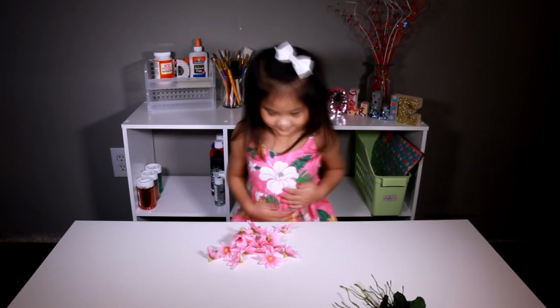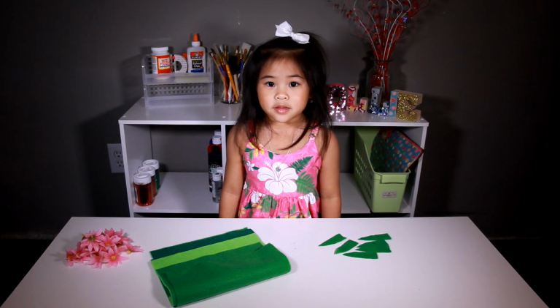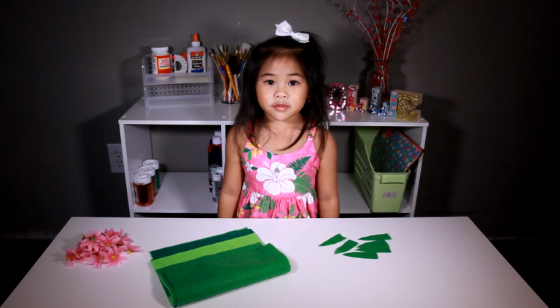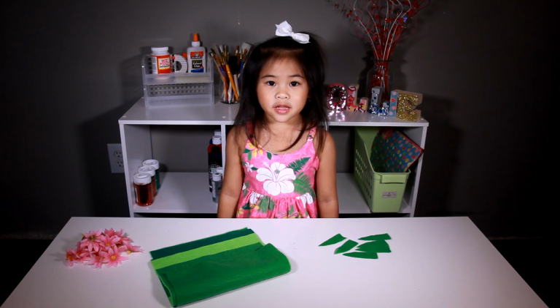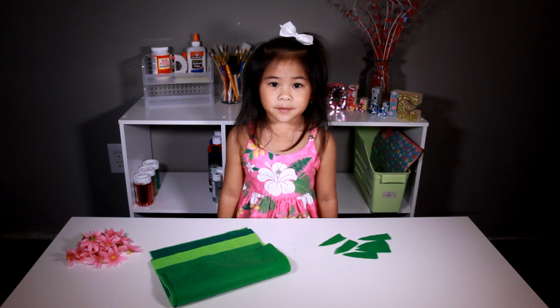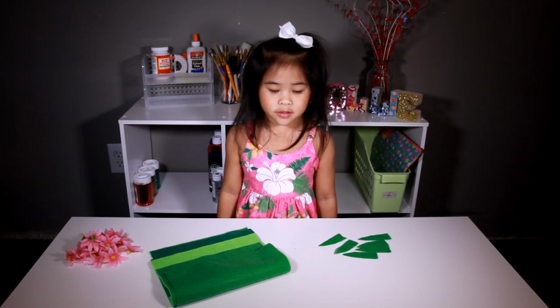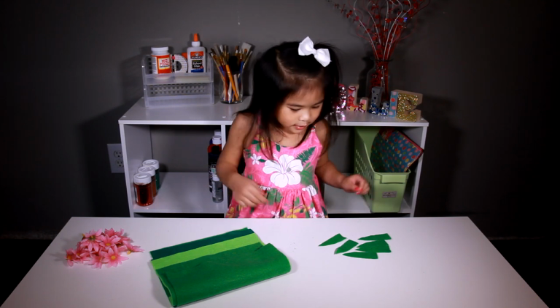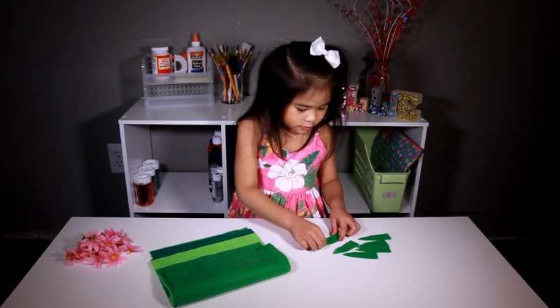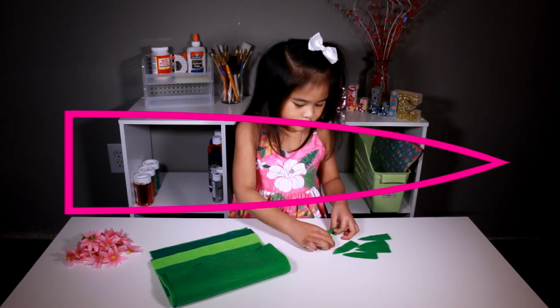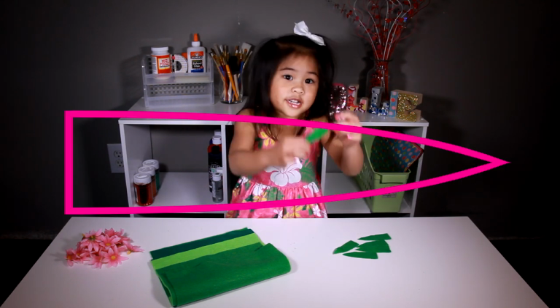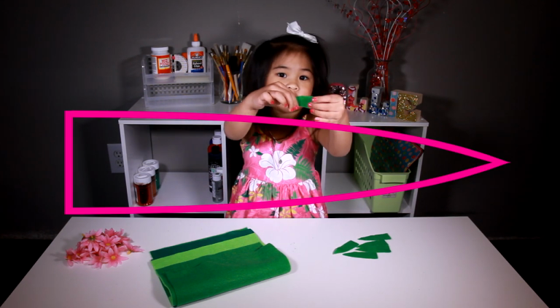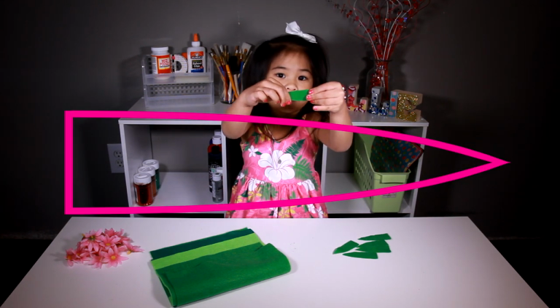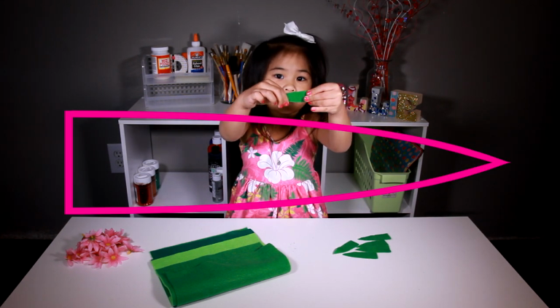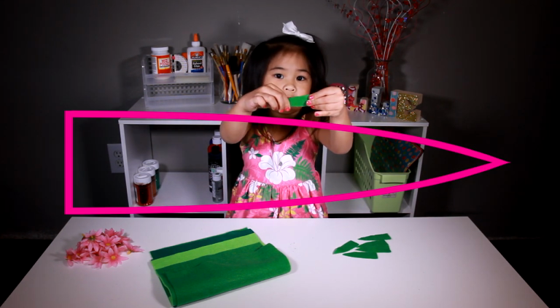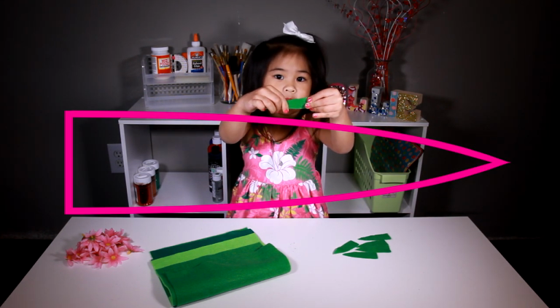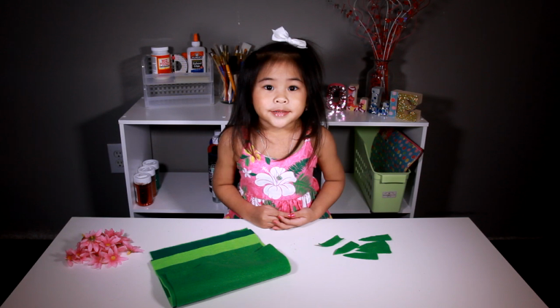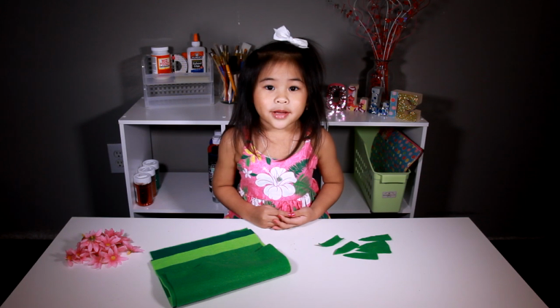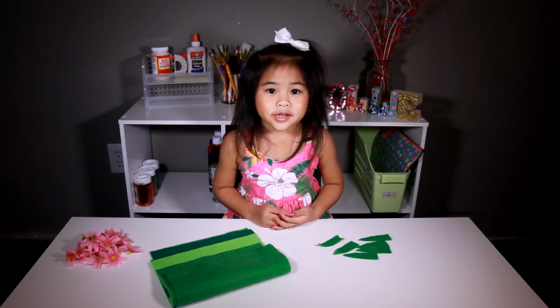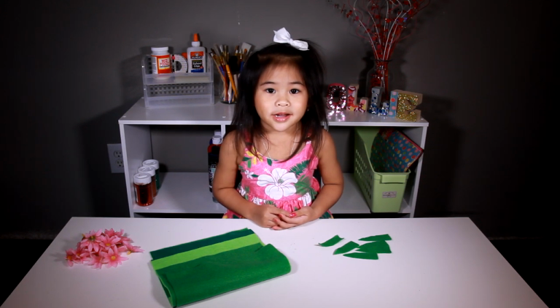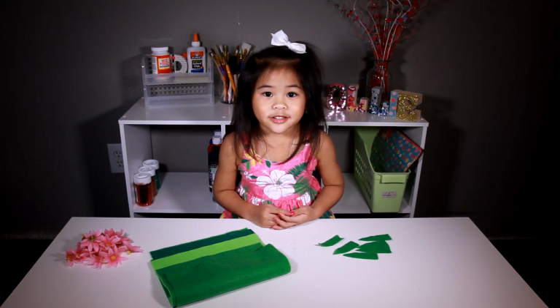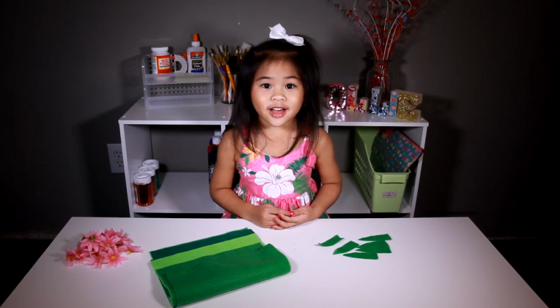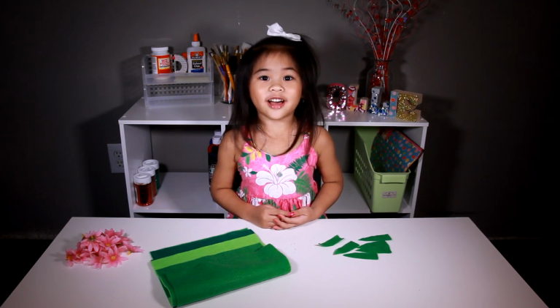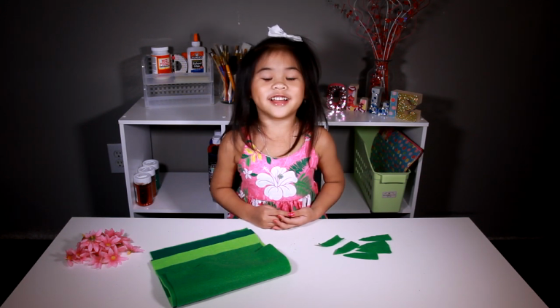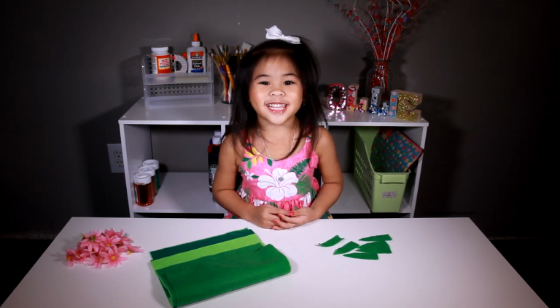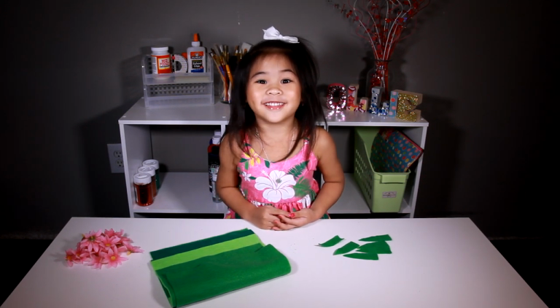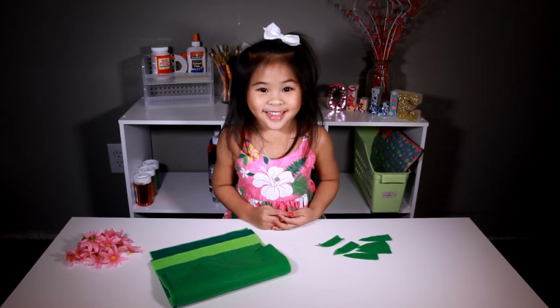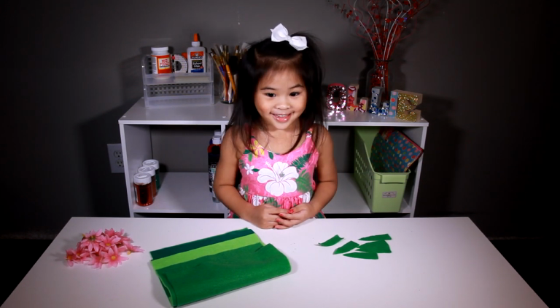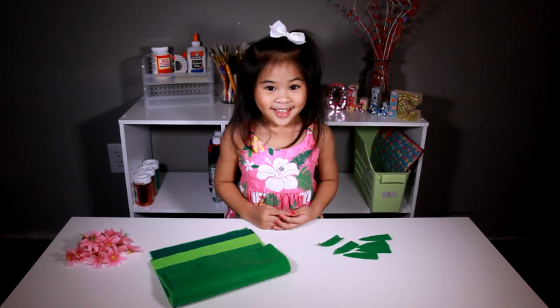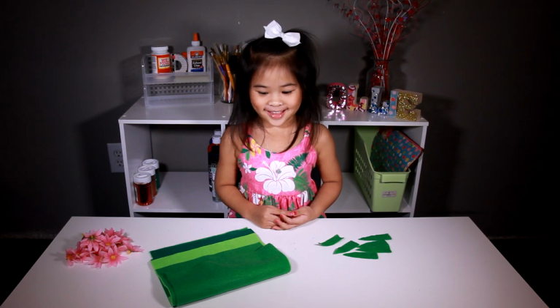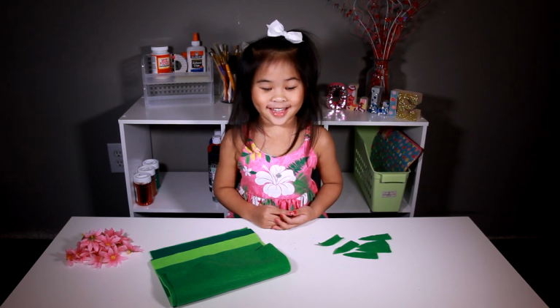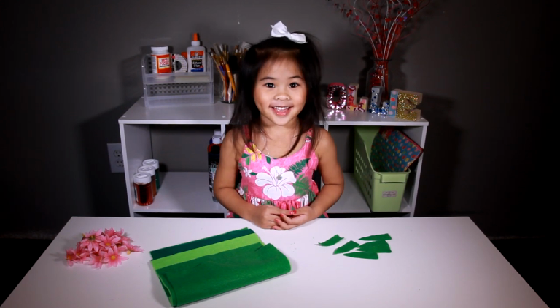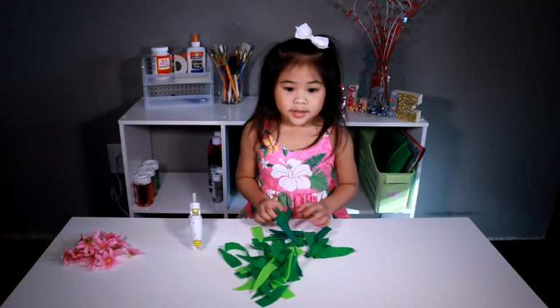Then we cut the belt into this shape. You have to cut a lot of leaves. Yay!